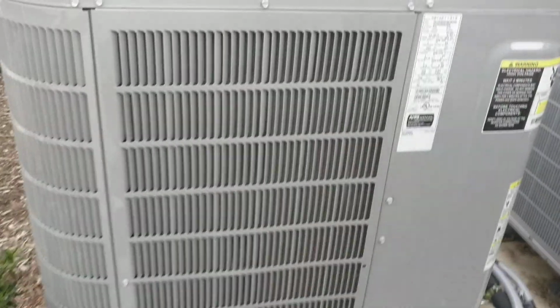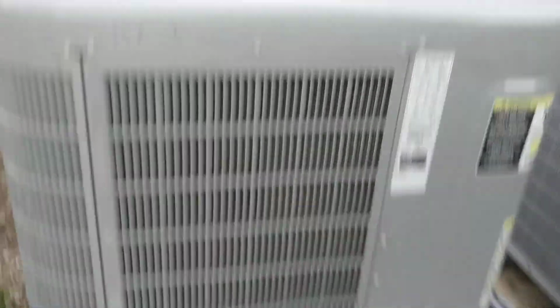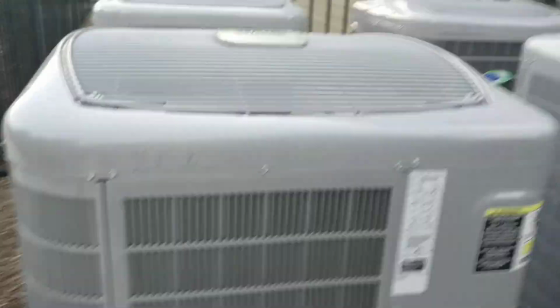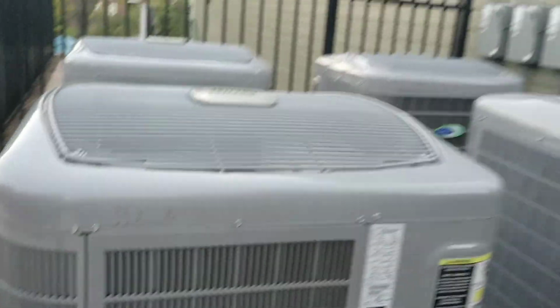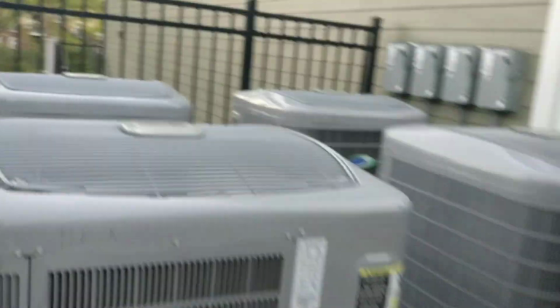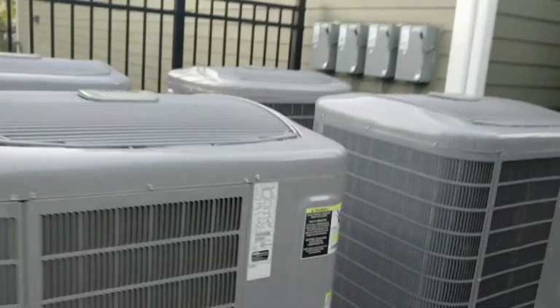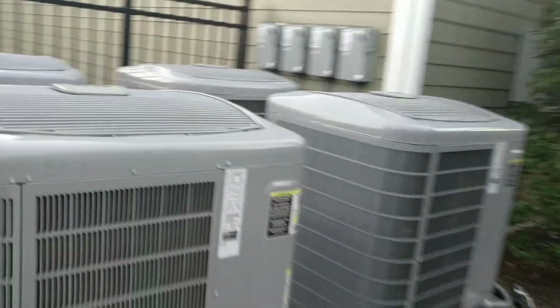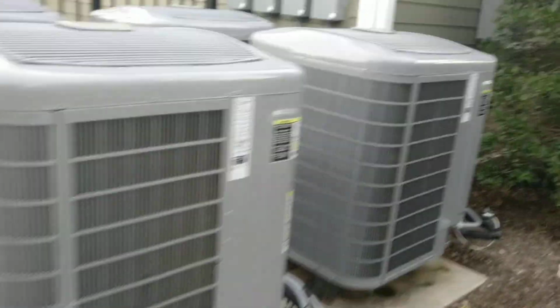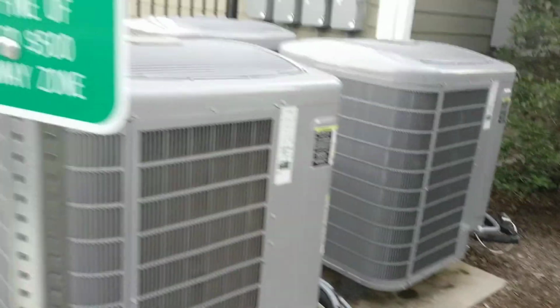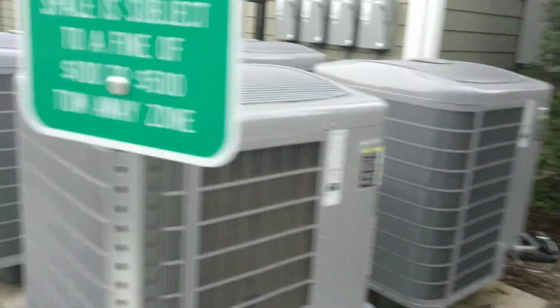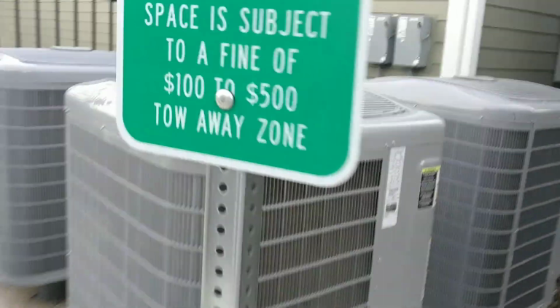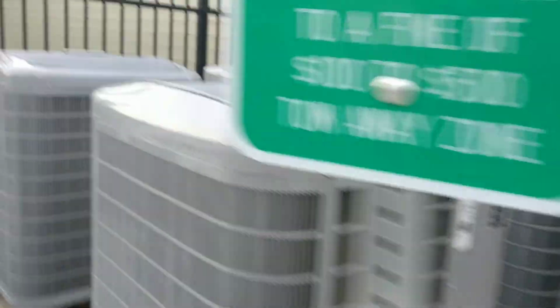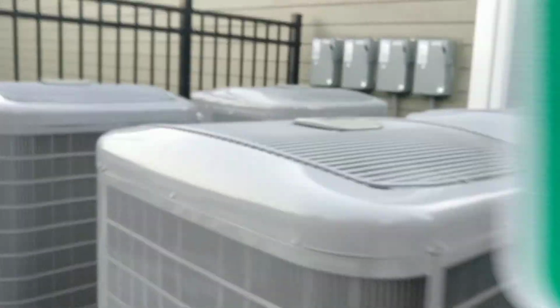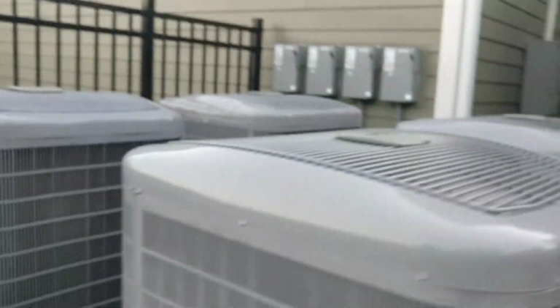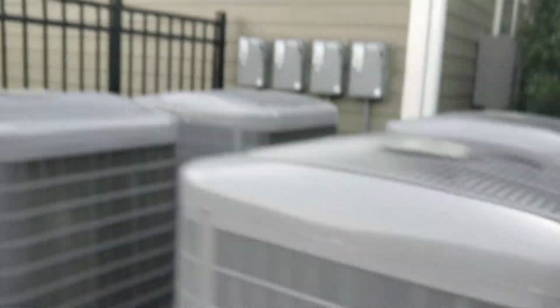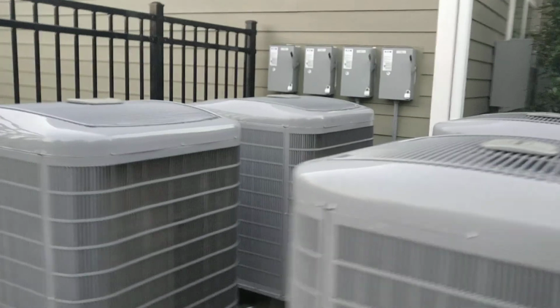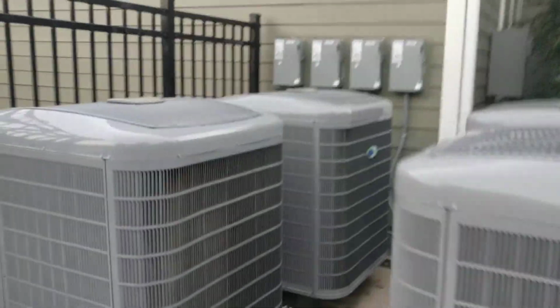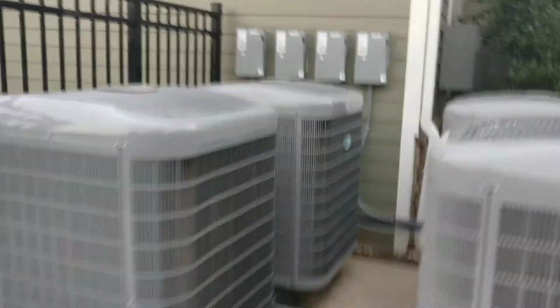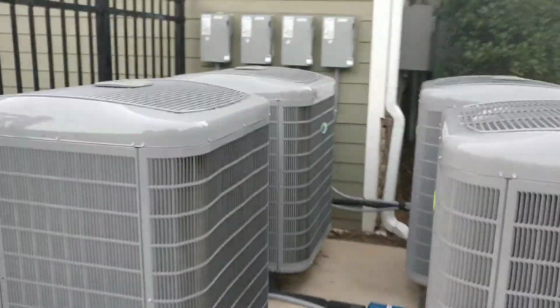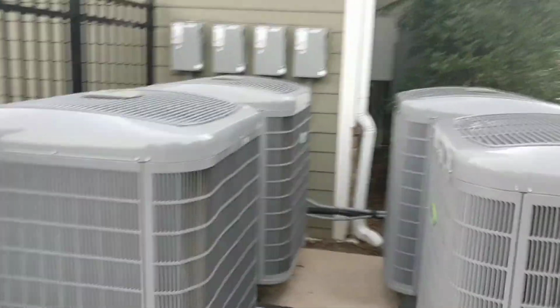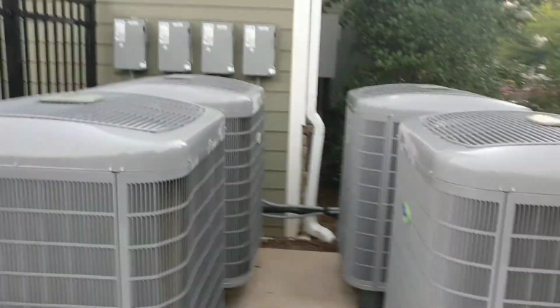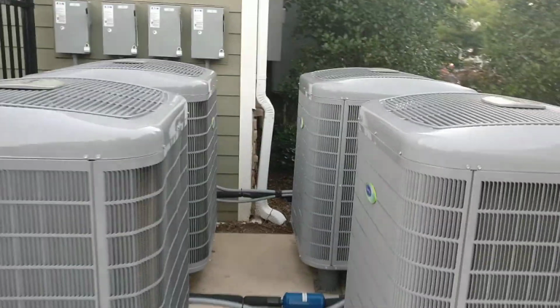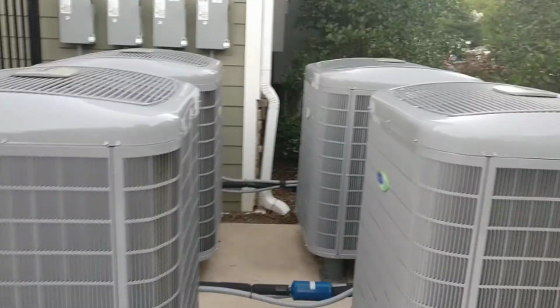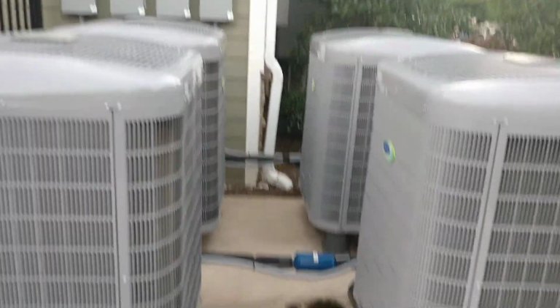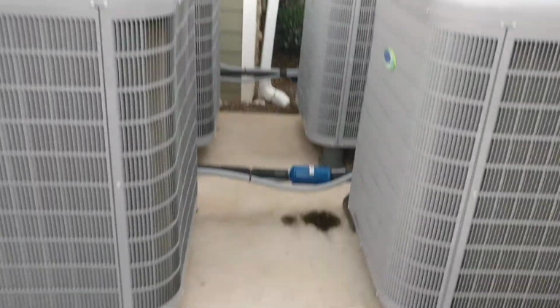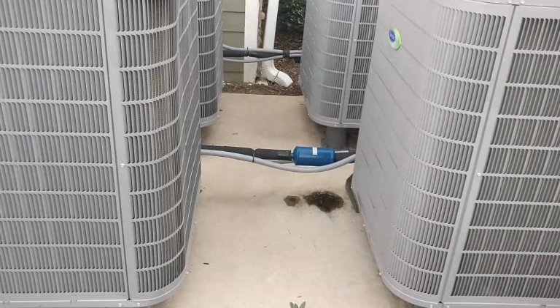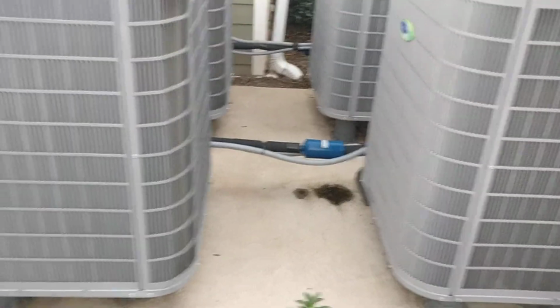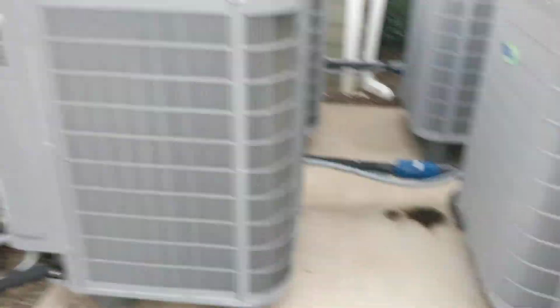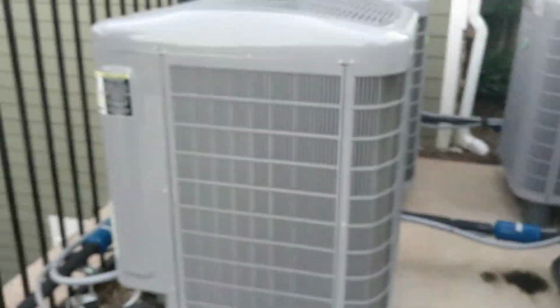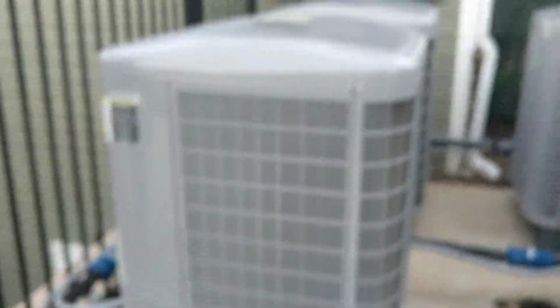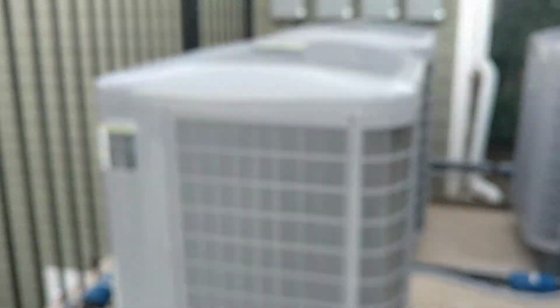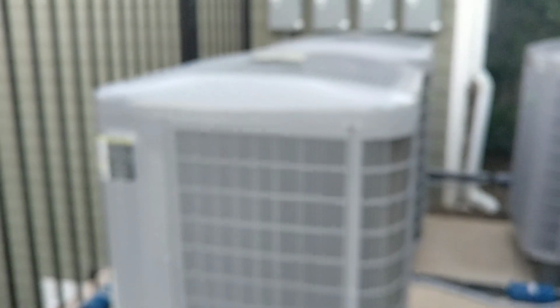So this is a quick look at four Carrier 25VNA GreenSpeed heat pumps. Cool stuff. Thanks for watching.